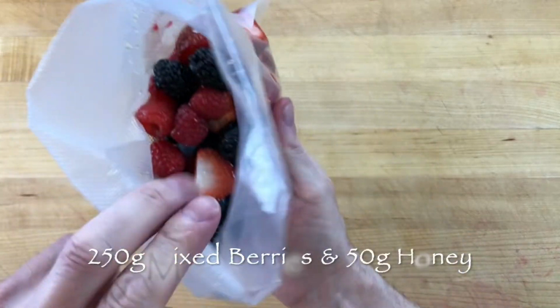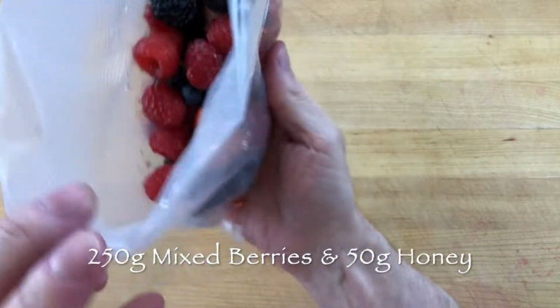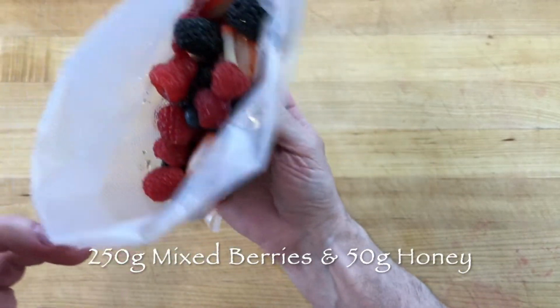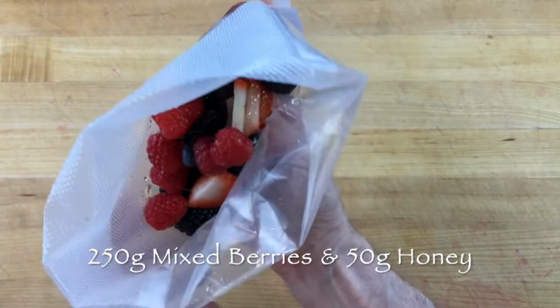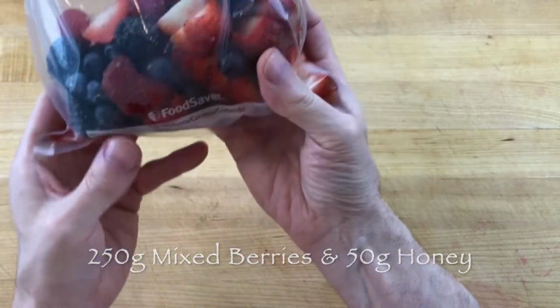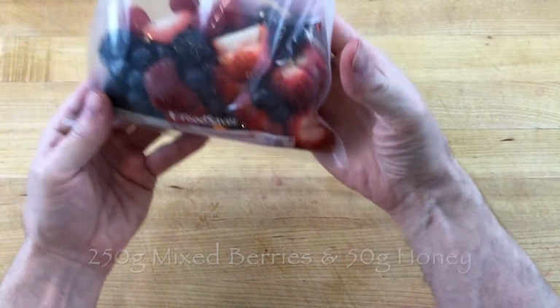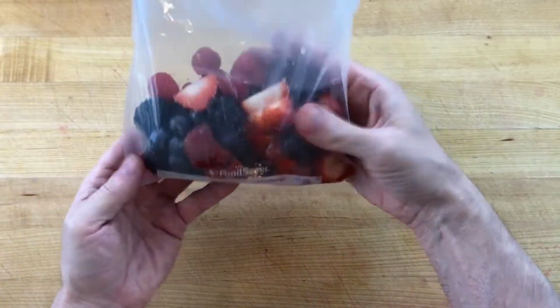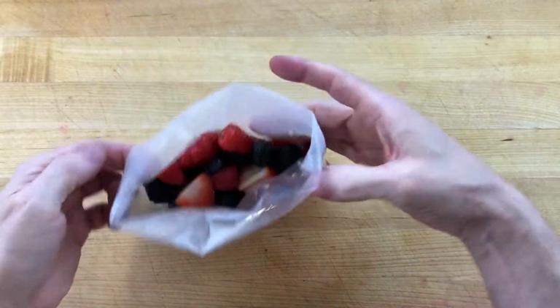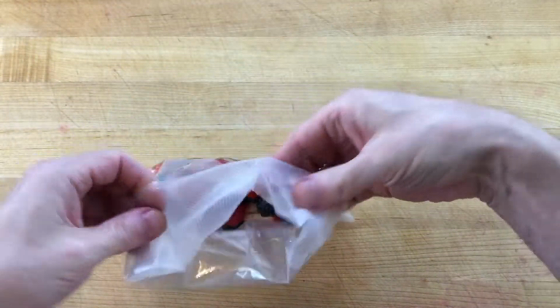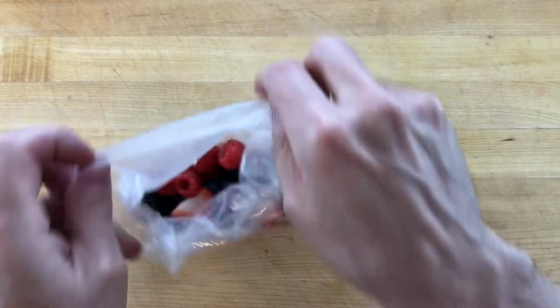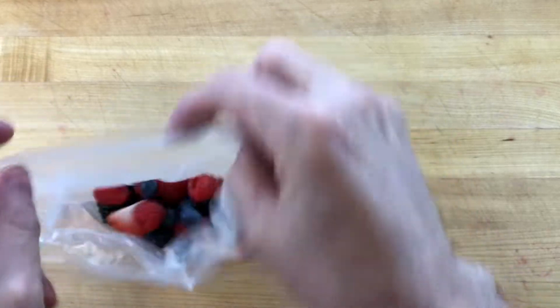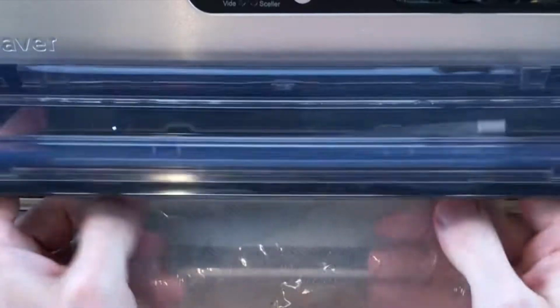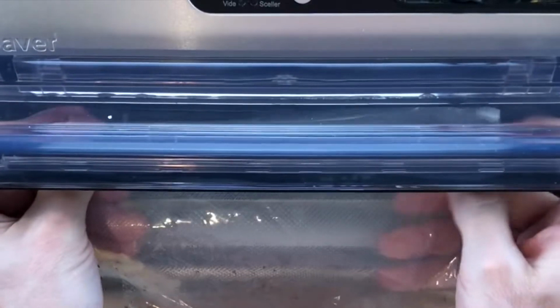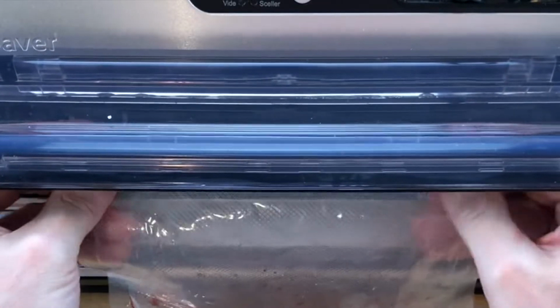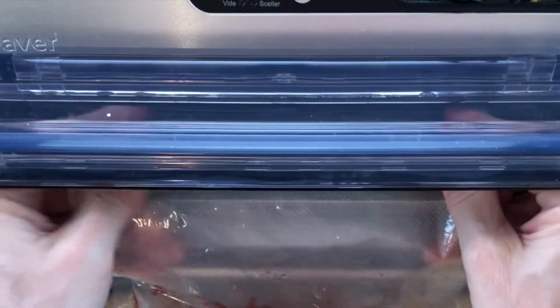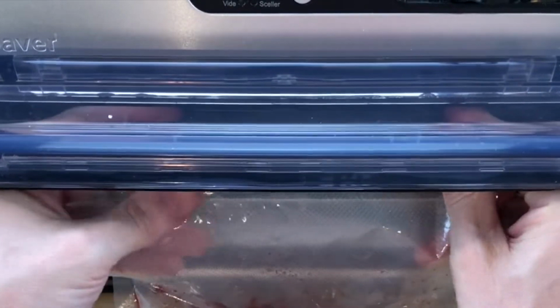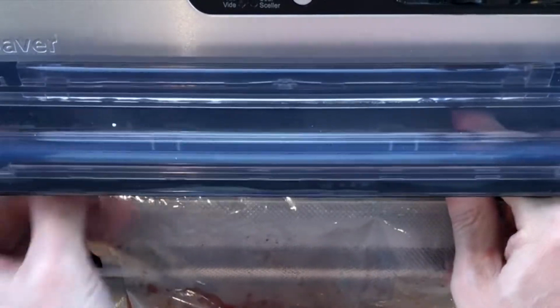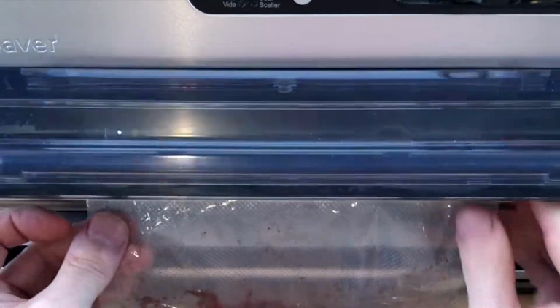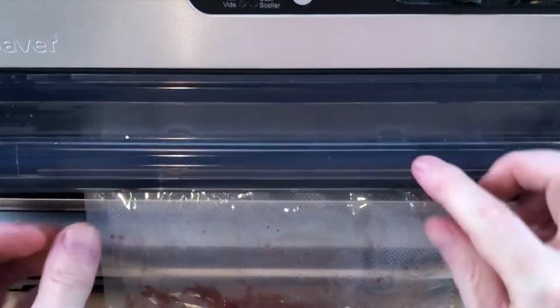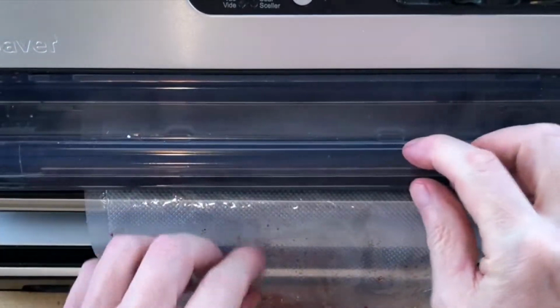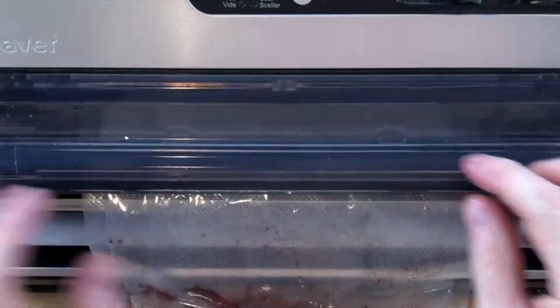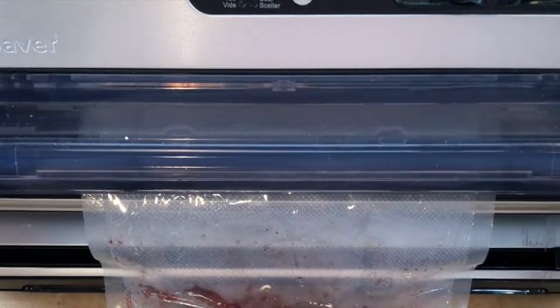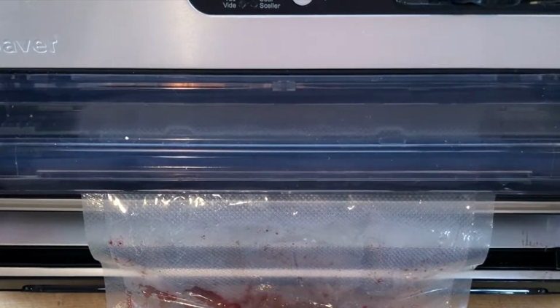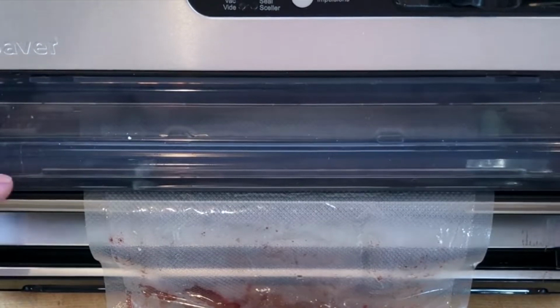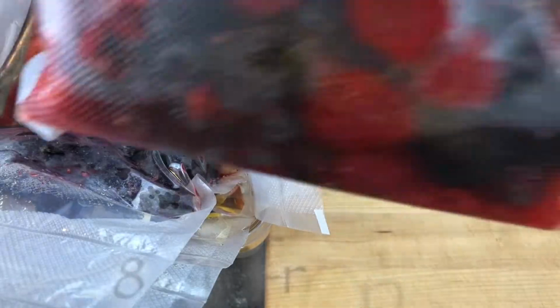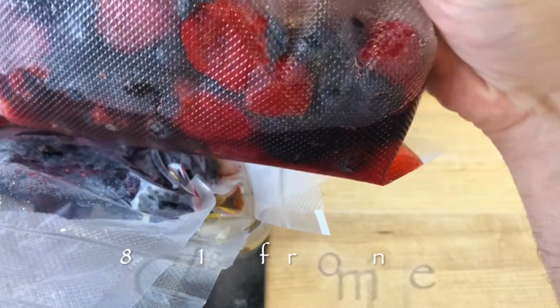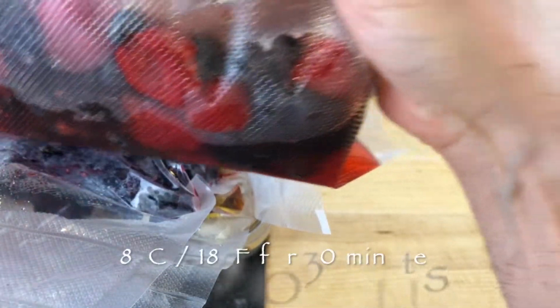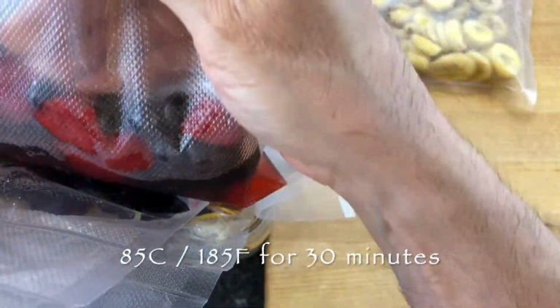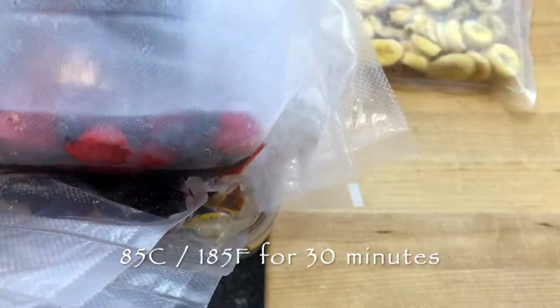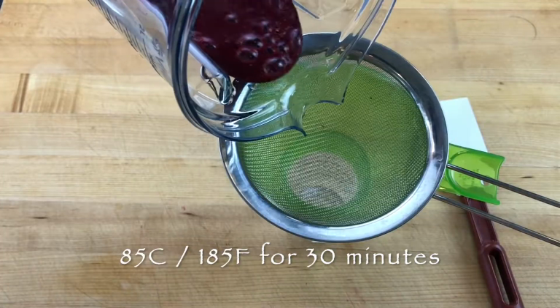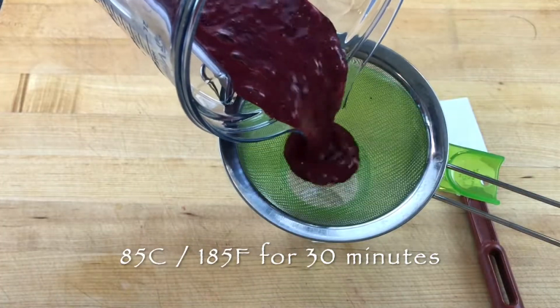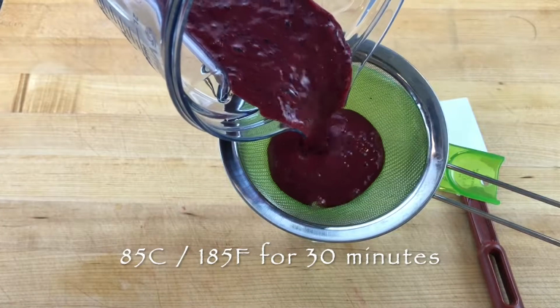Scale 250 grams mixed berries, 3 or 4 different types, and 50 grams of honey into a food saver bag and seal the bag airtight. Then add the bag to a water bath heated to 85 degrees Celsius and gently poach the berry mixture for 30 minutes.